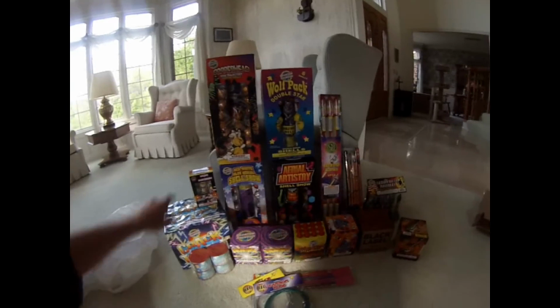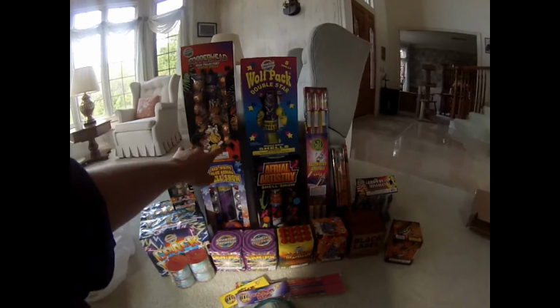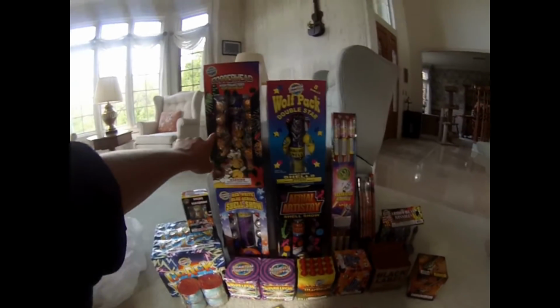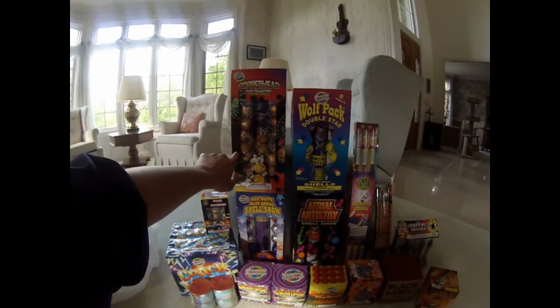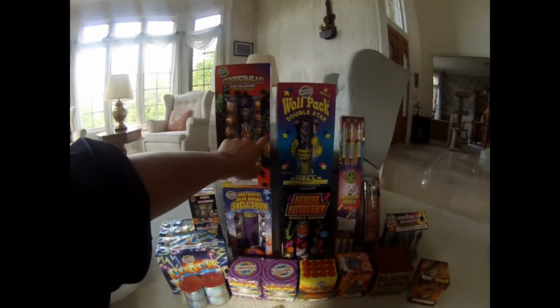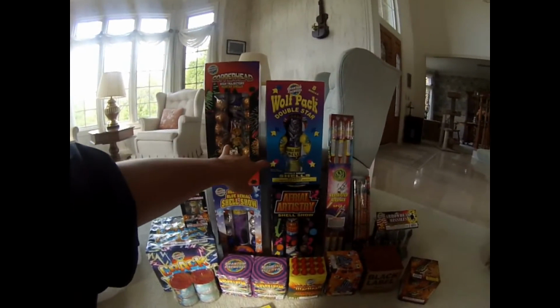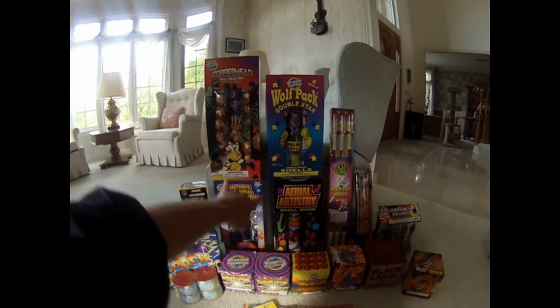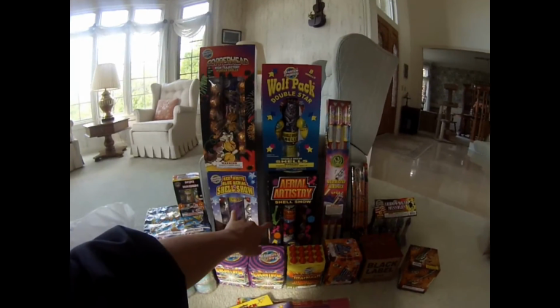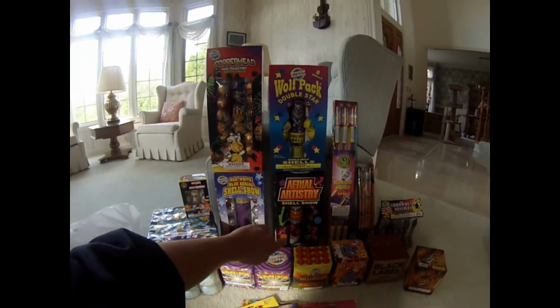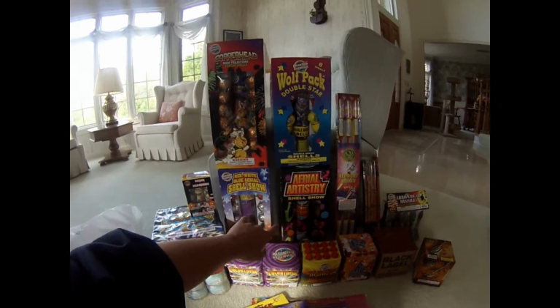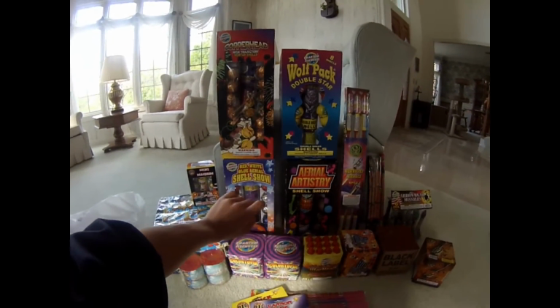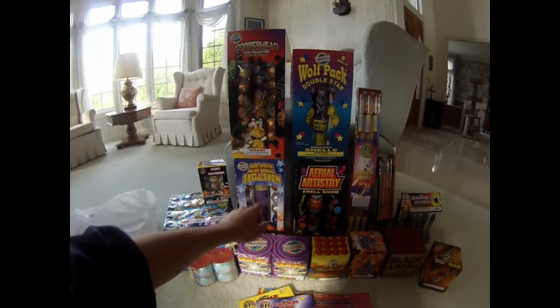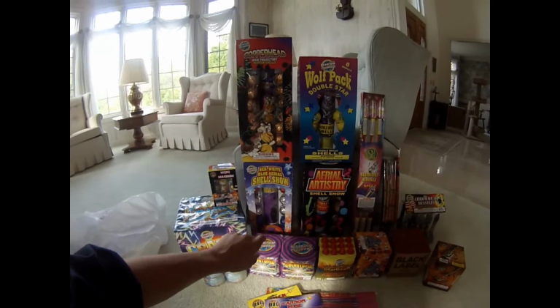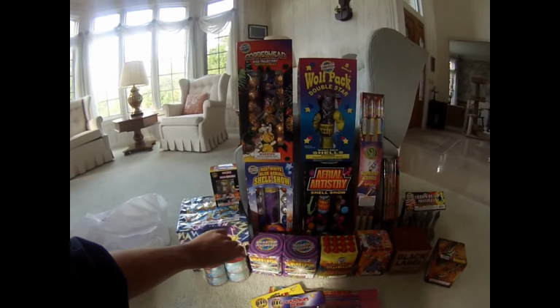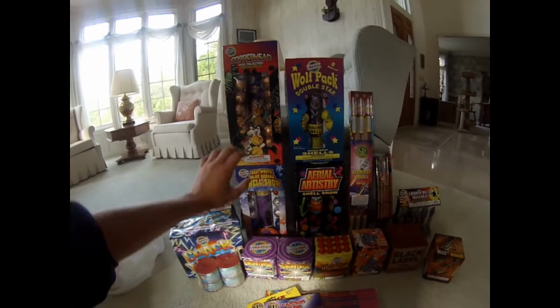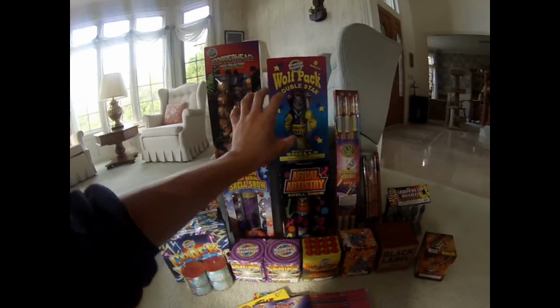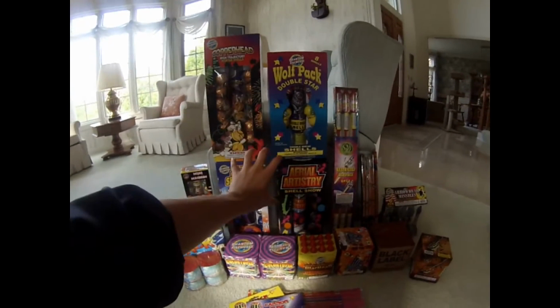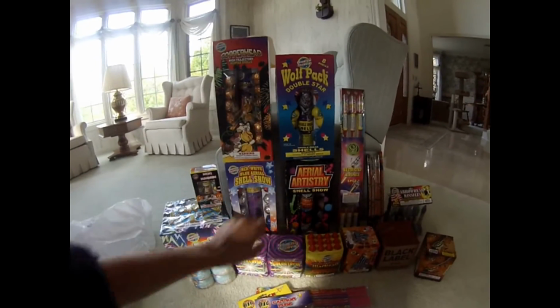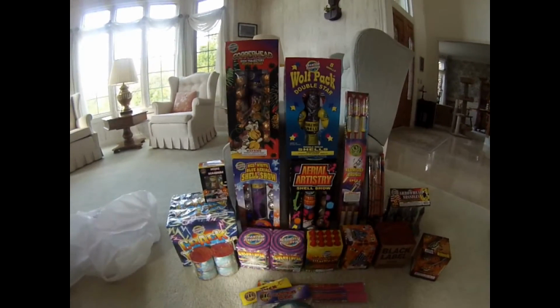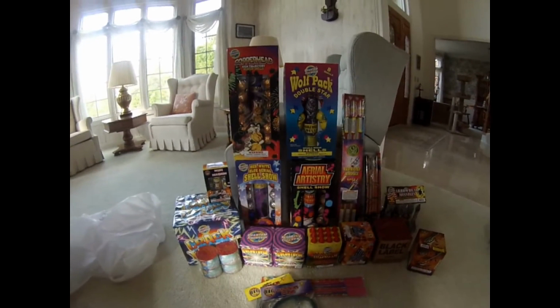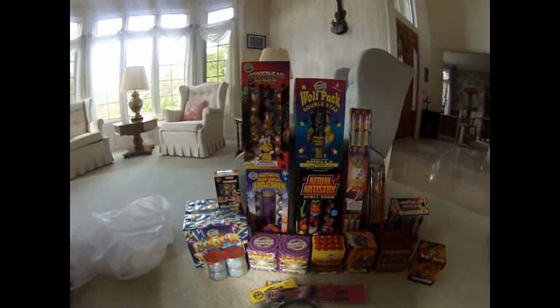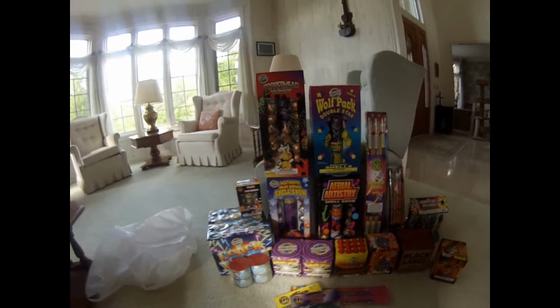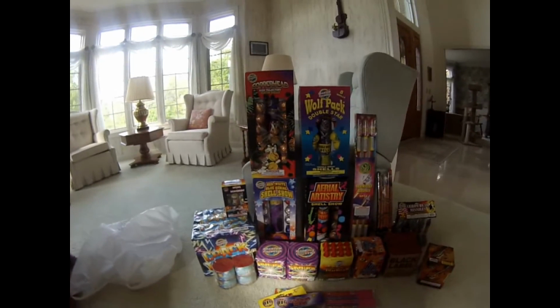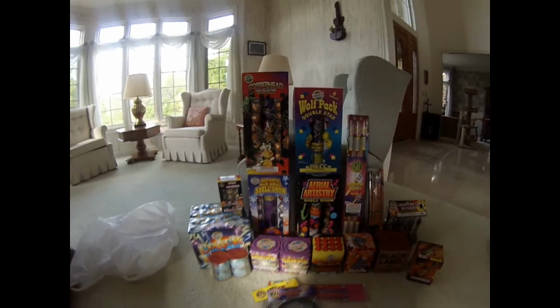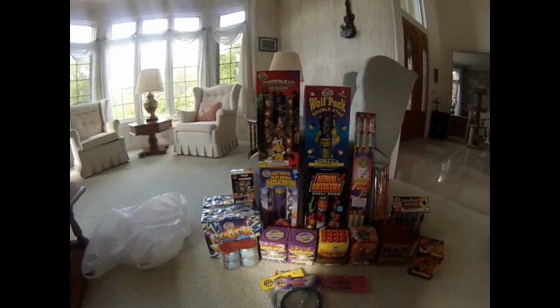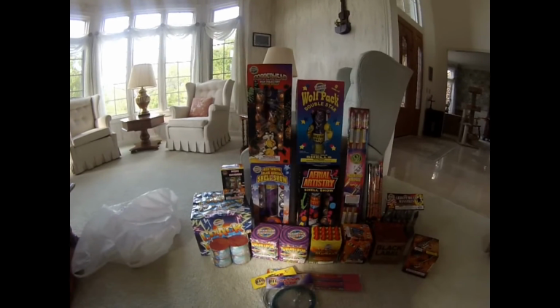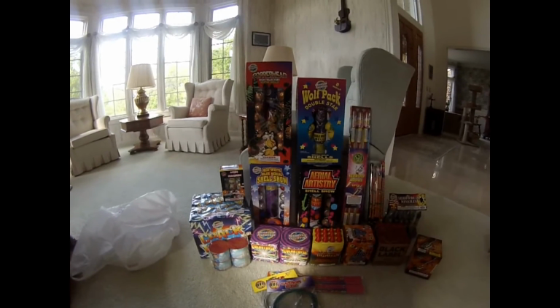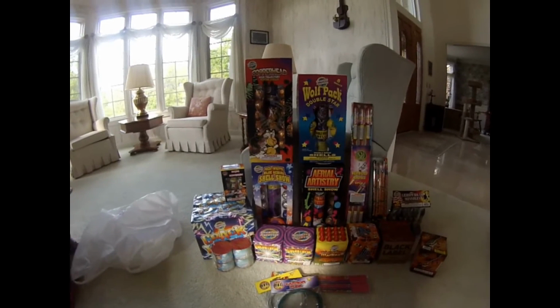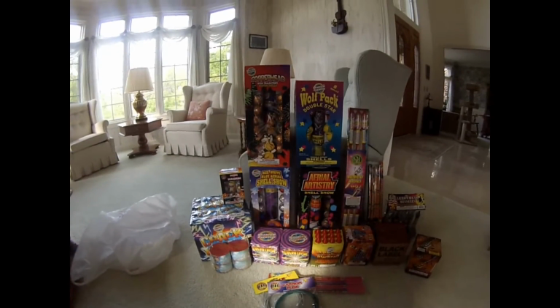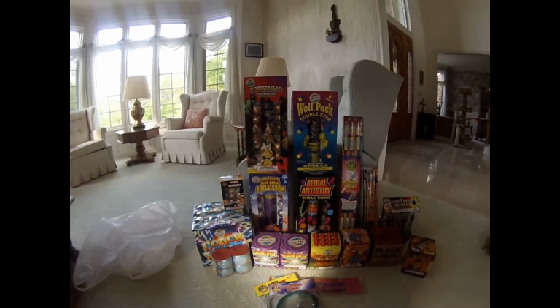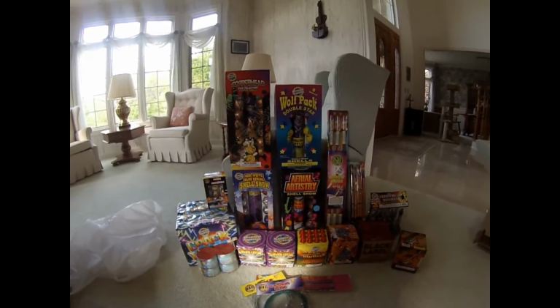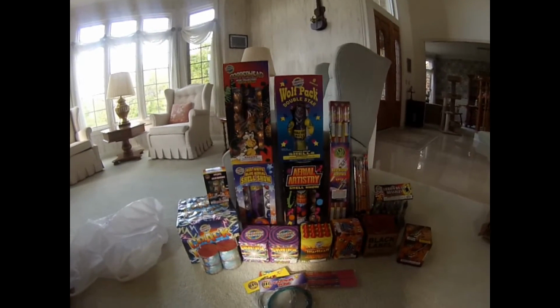Got Copperhead, Double Star, Aerial Artistry, and Red White and Blue Chateau, all for $70. That's really the only reason I went to Phantom — because I got that really awesome deal with some coupons.